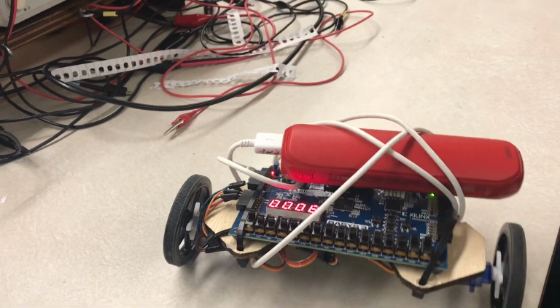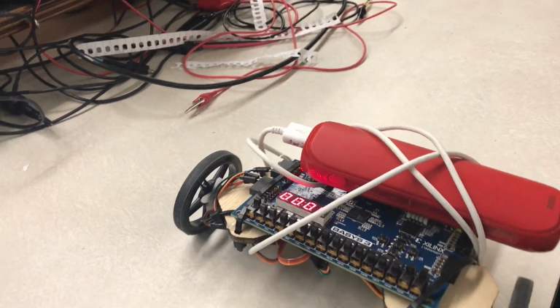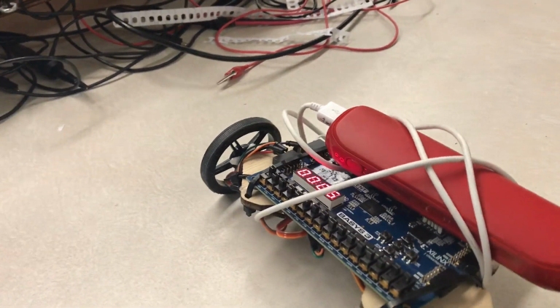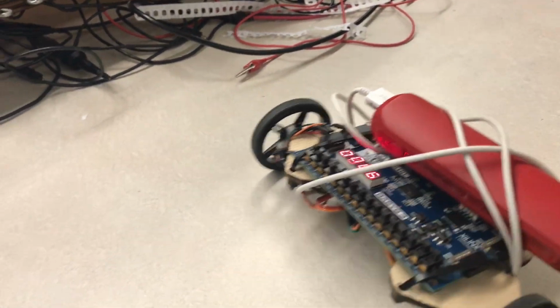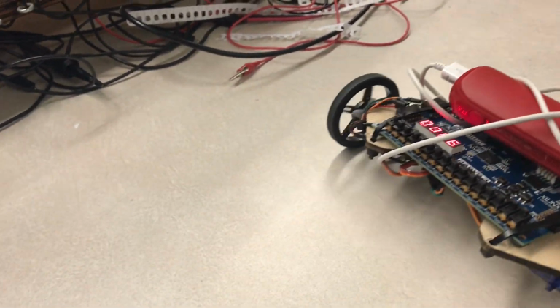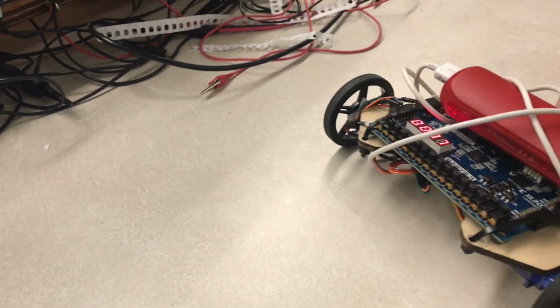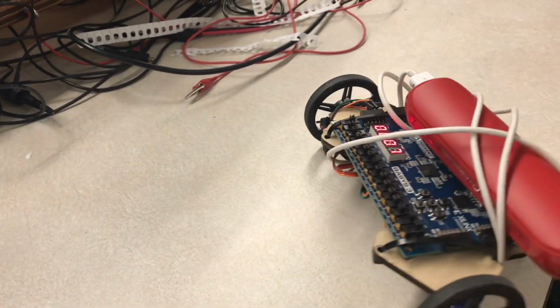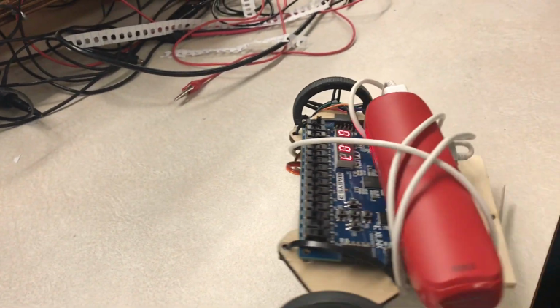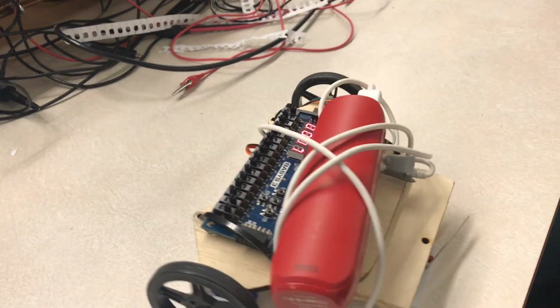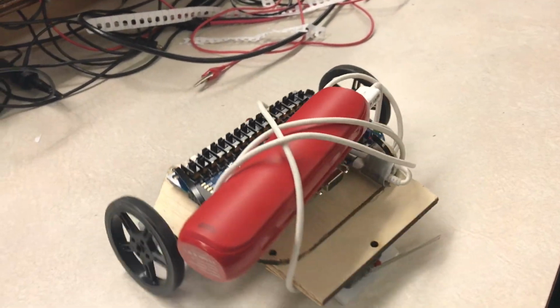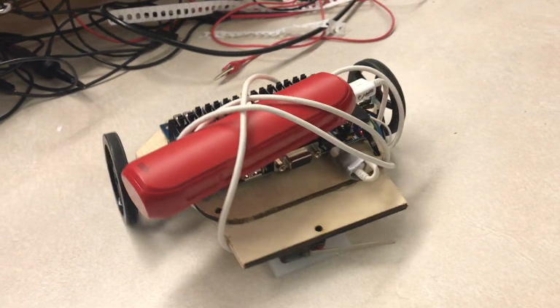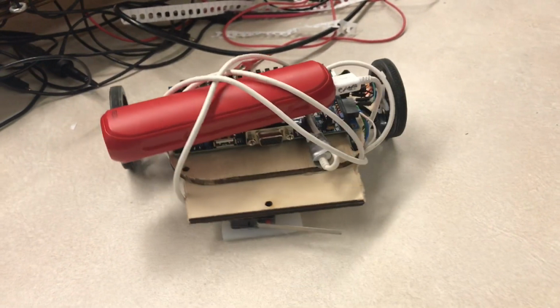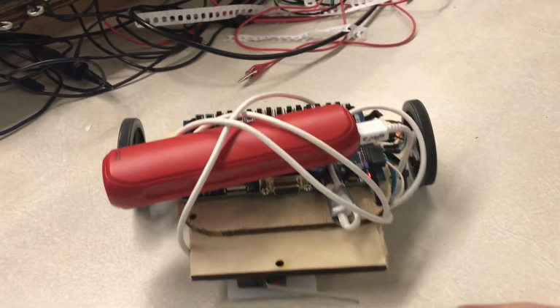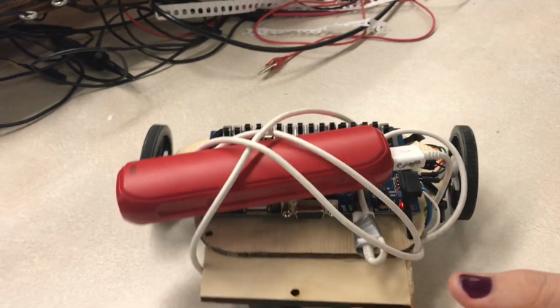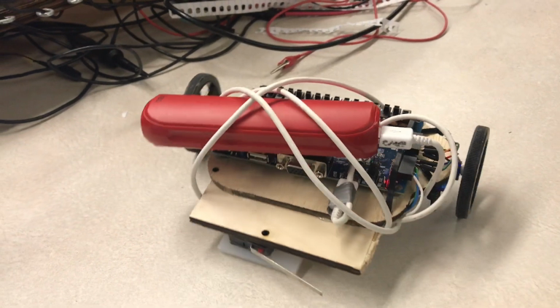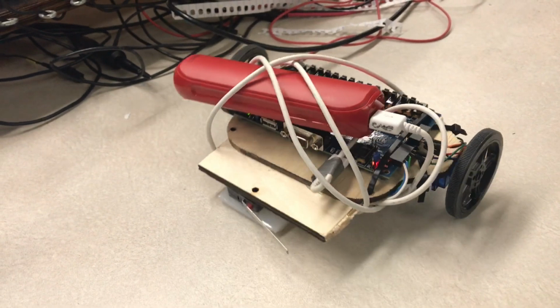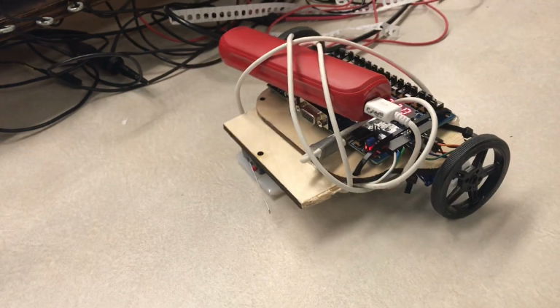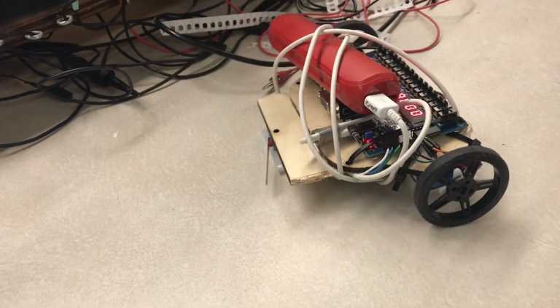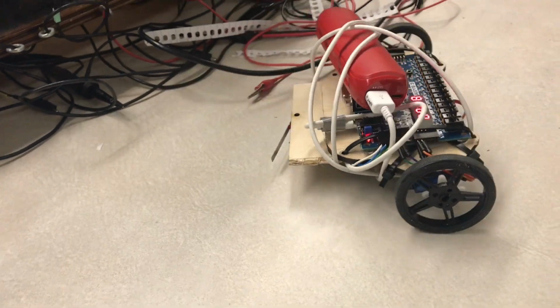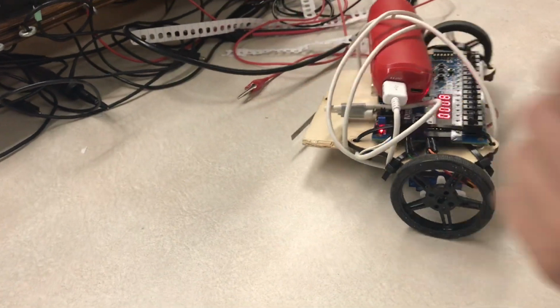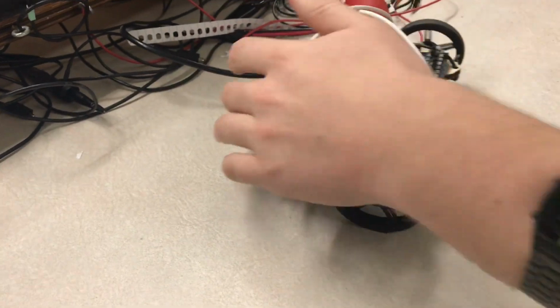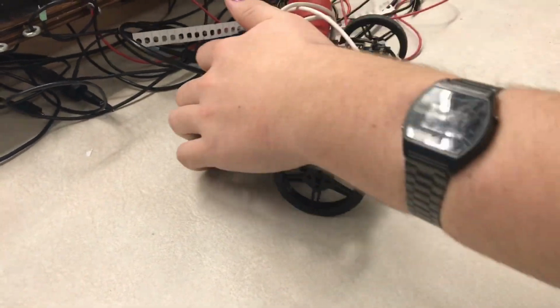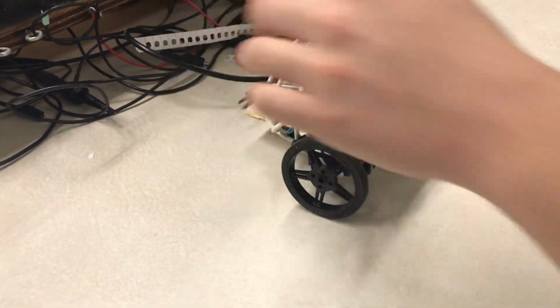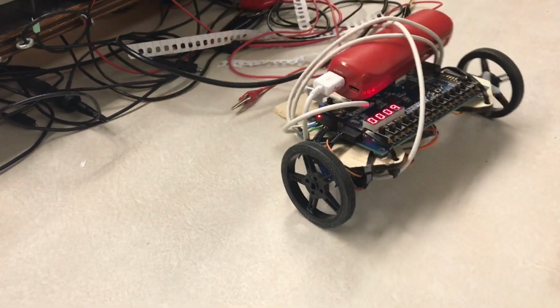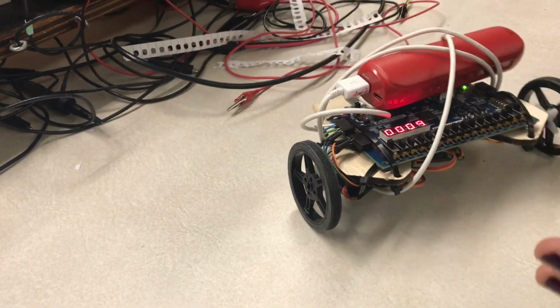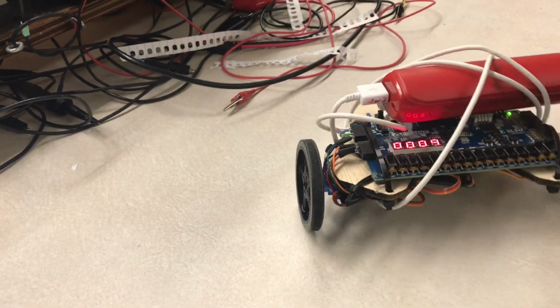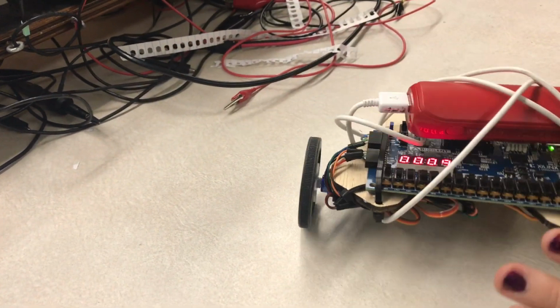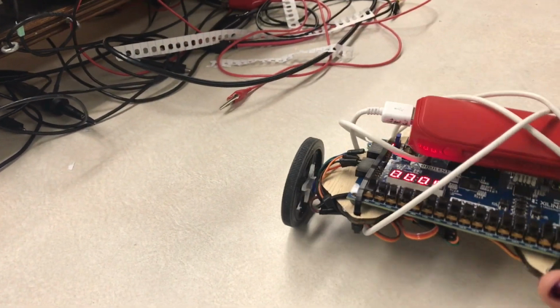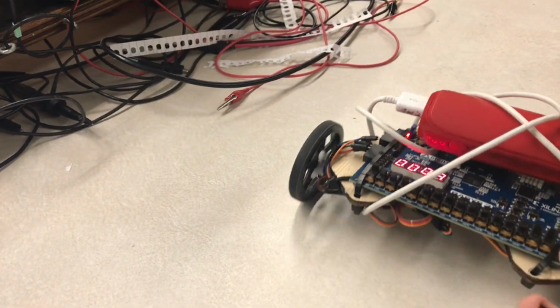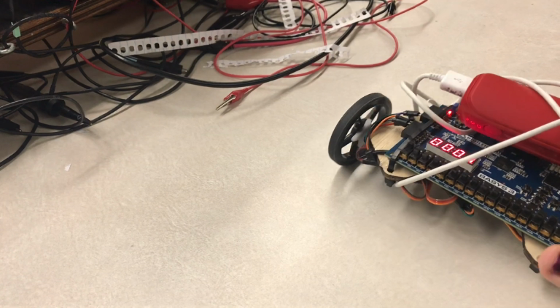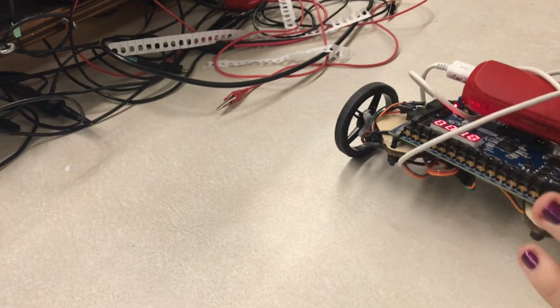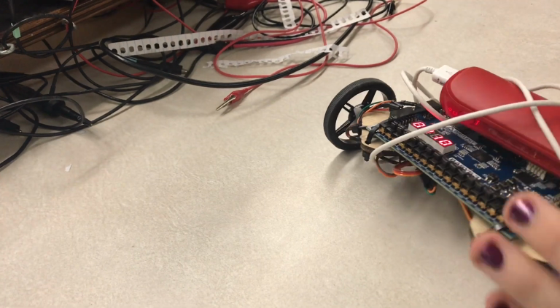So what is the application of this thing? A very simplified version of a Roomba. You can use it as a T4 base, basically.